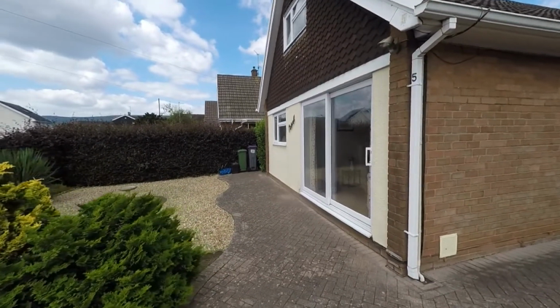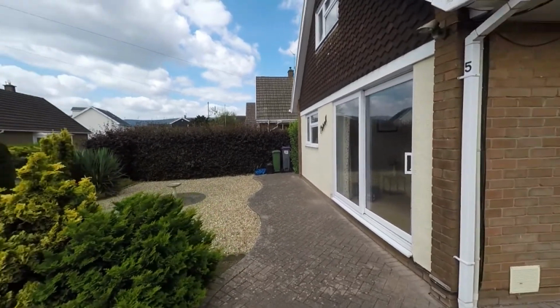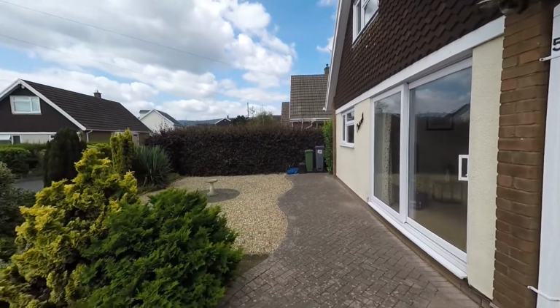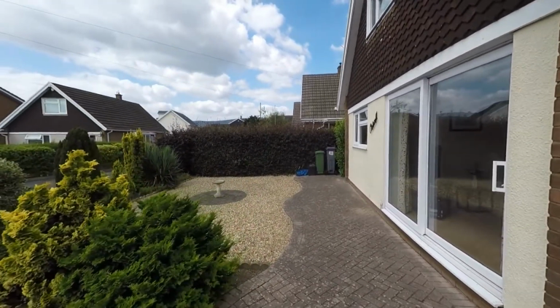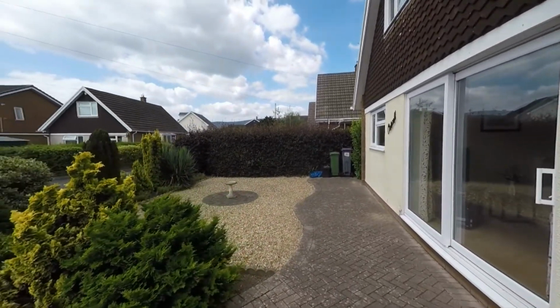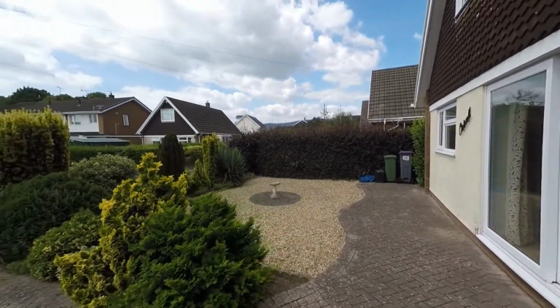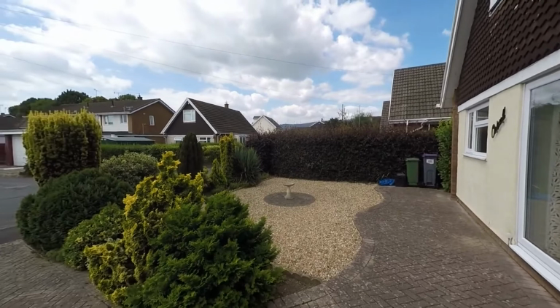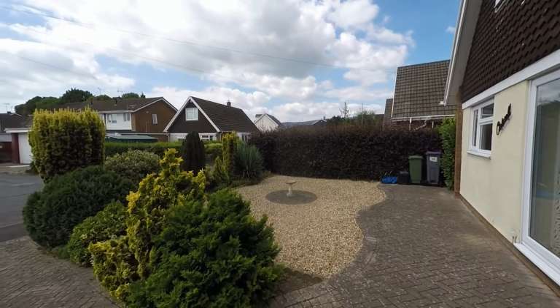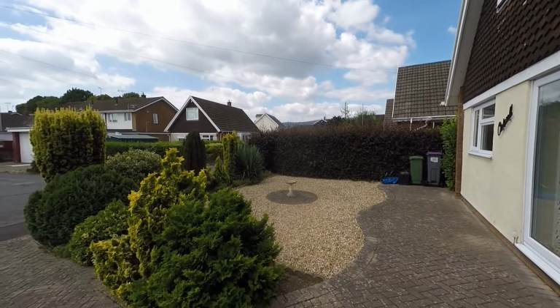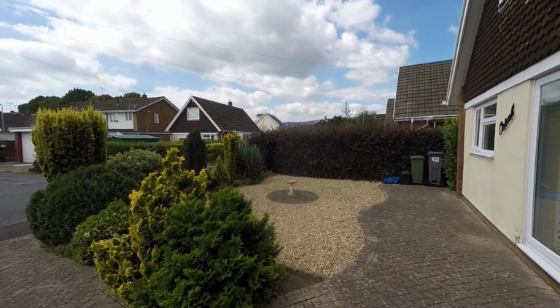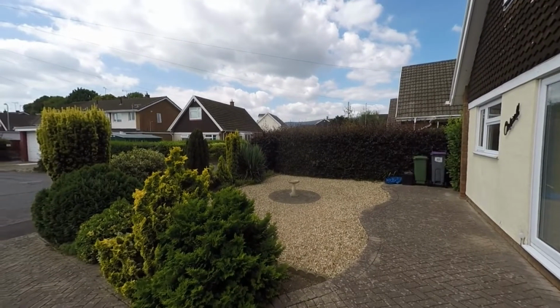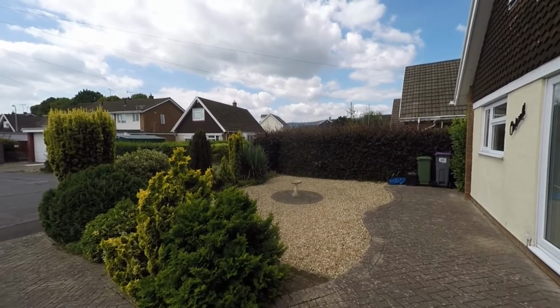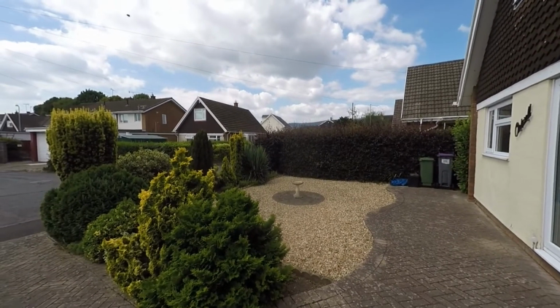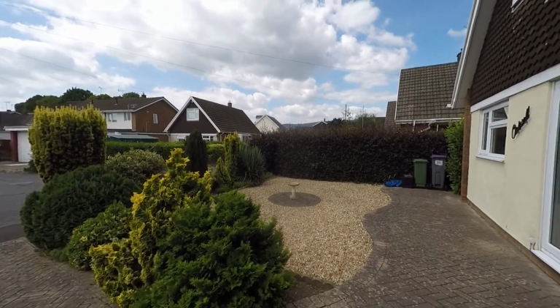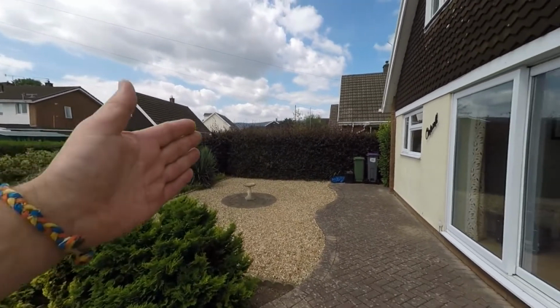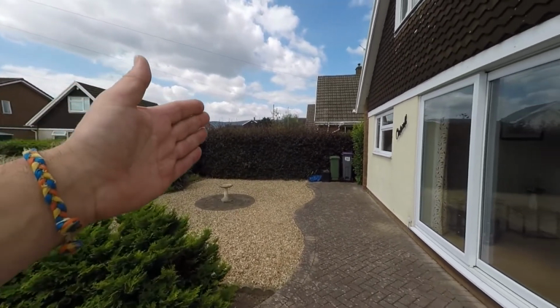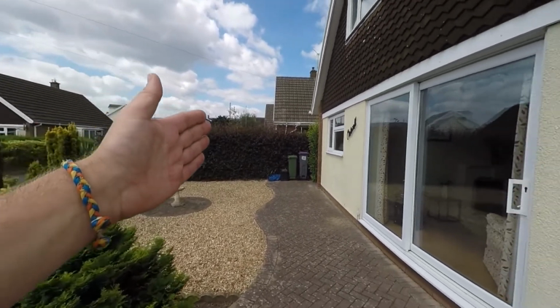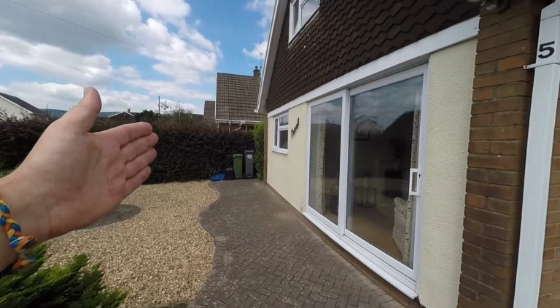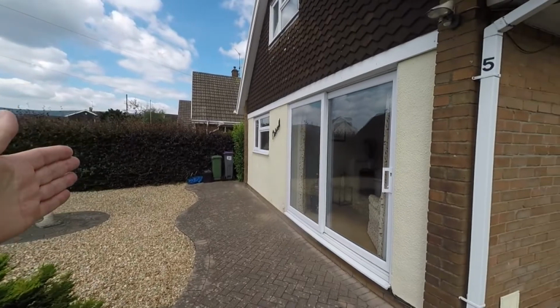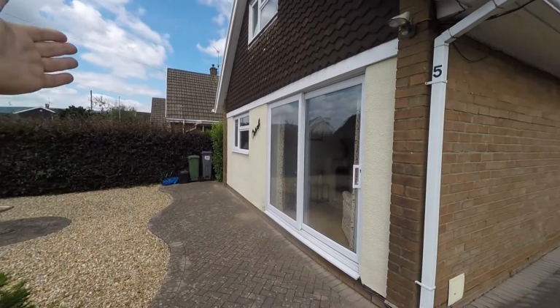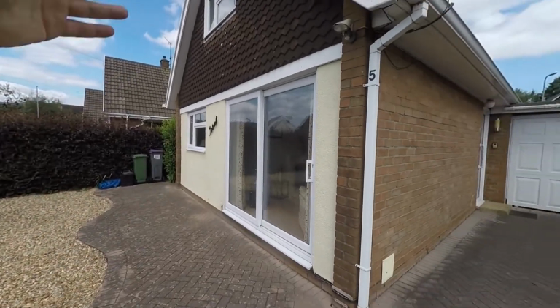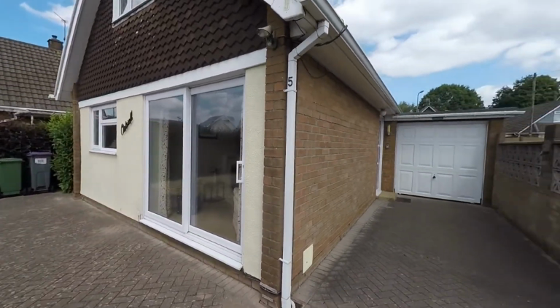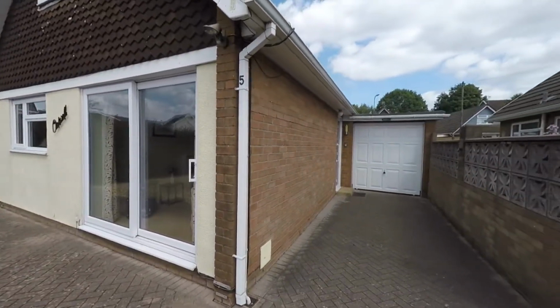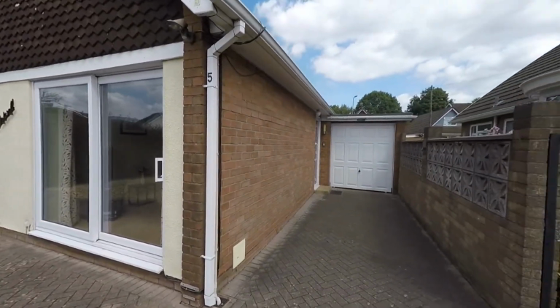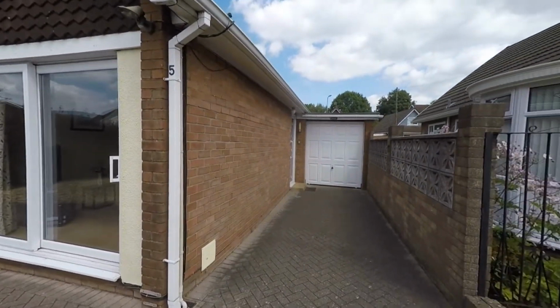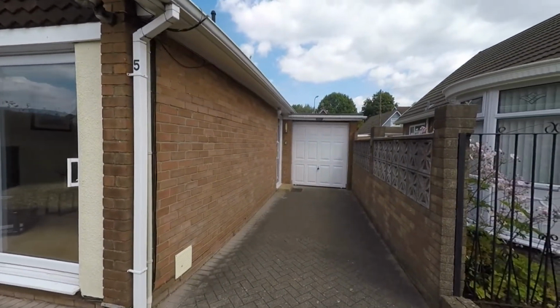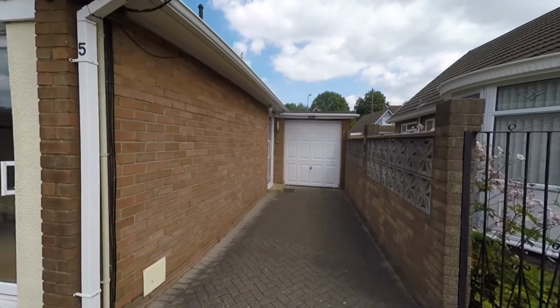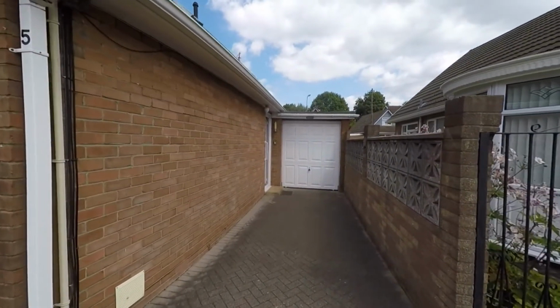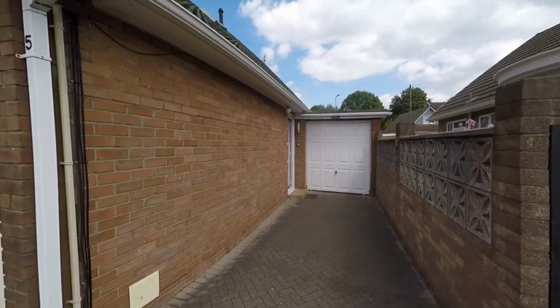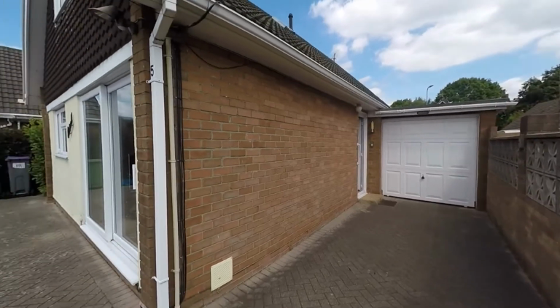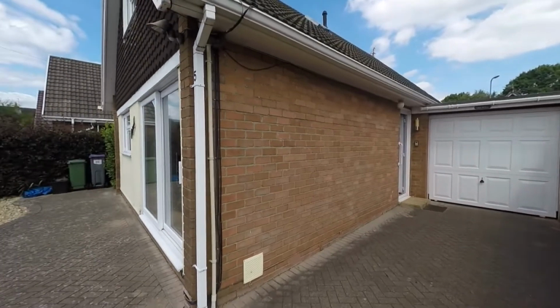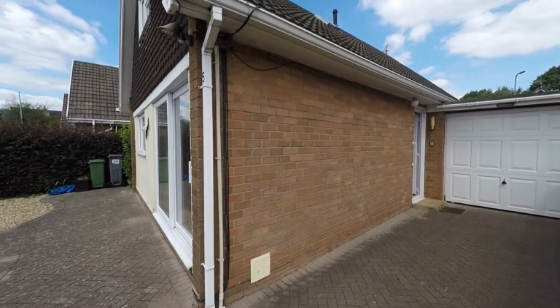Here to the front we can see that we have this good-sized low-maintenance garden stocked with a nice range of mature shrubs, and we have pedestrian access to the side of the property which takes us around to the gardens — we'll have a chance to see those once we make our way through the property itself.